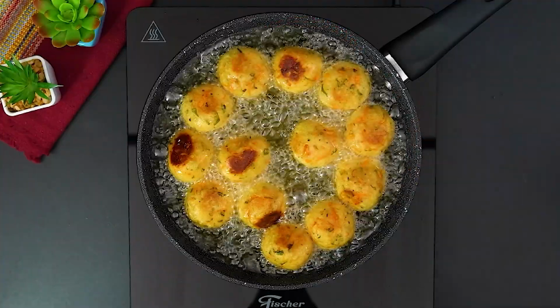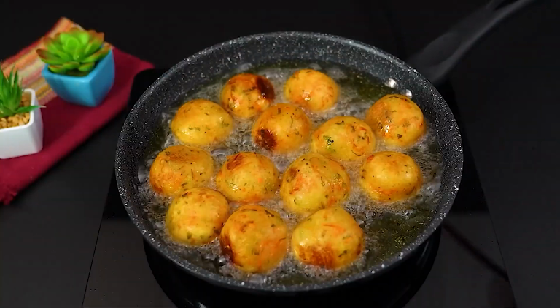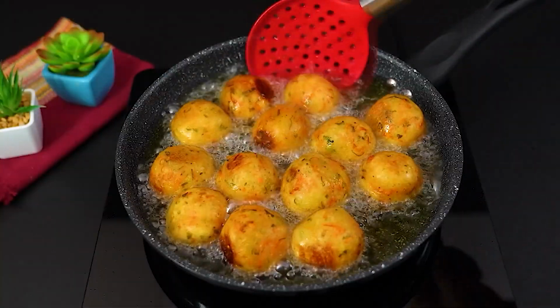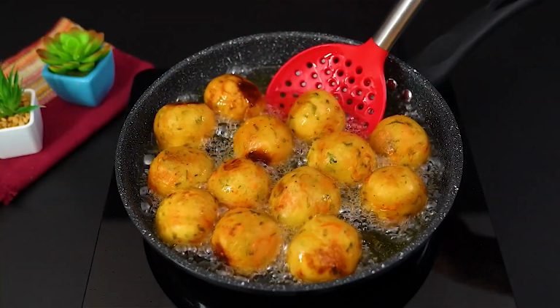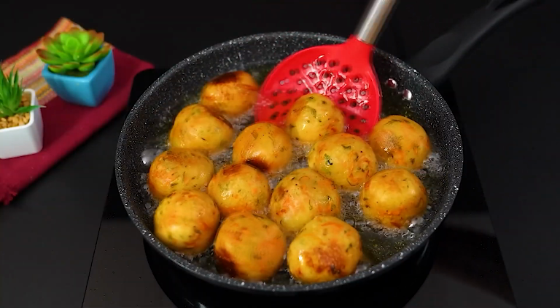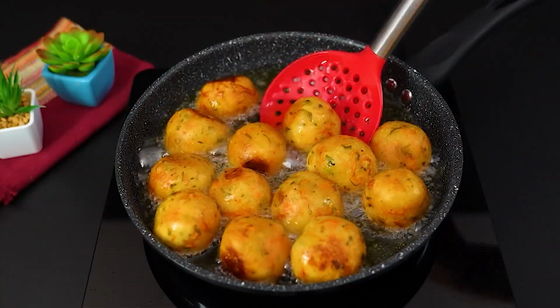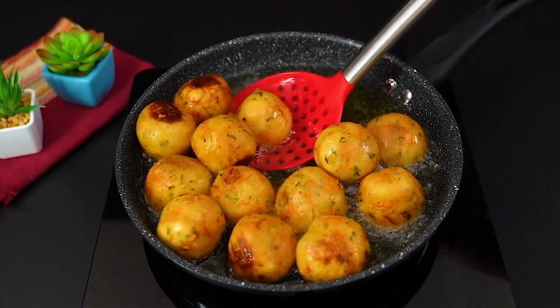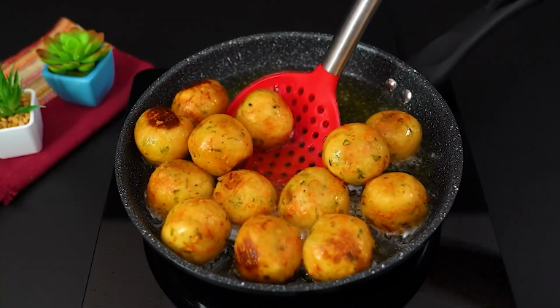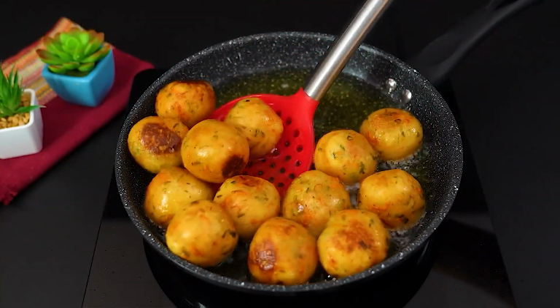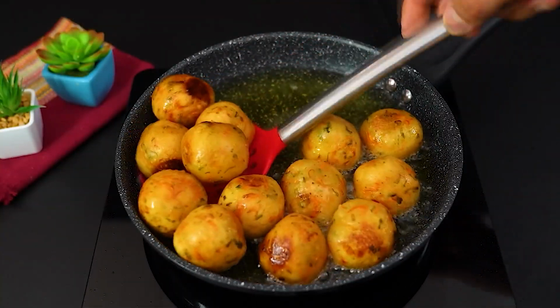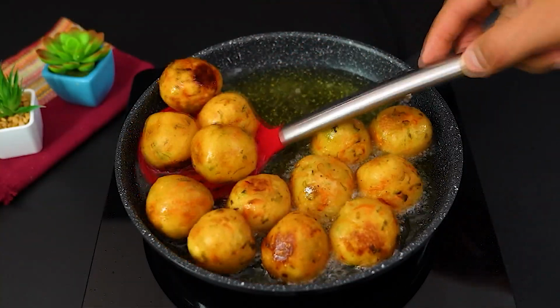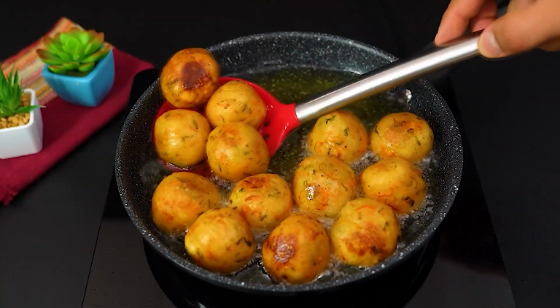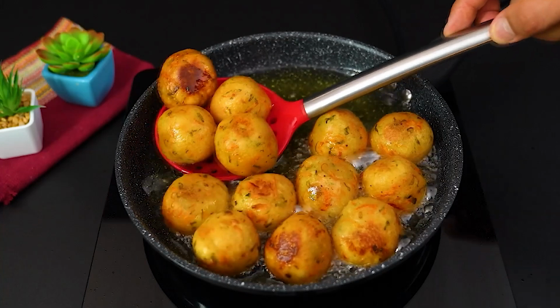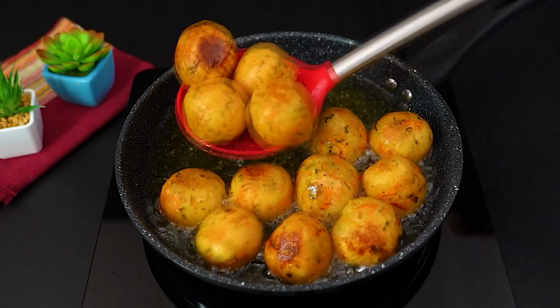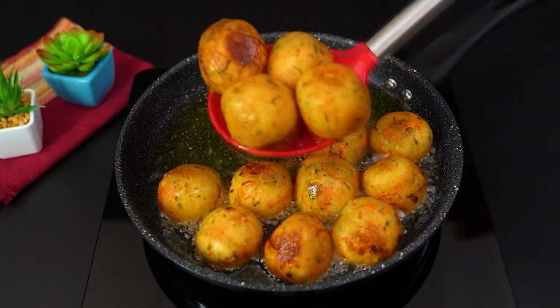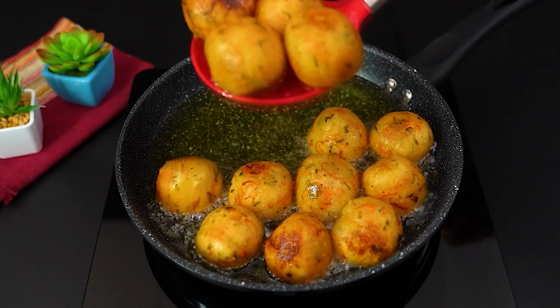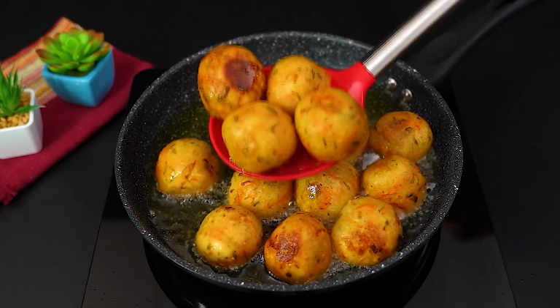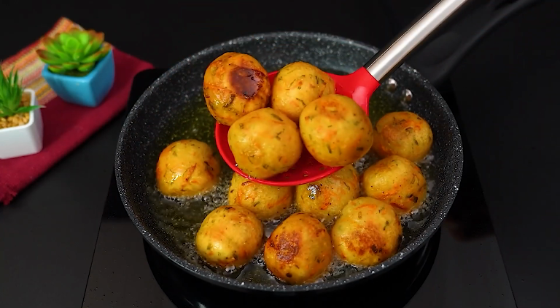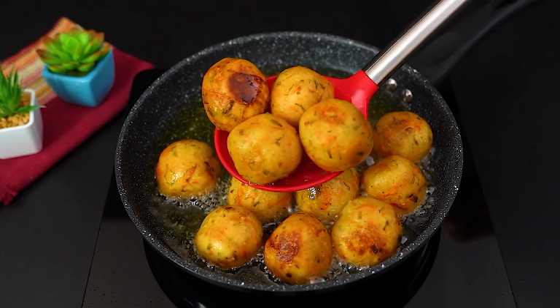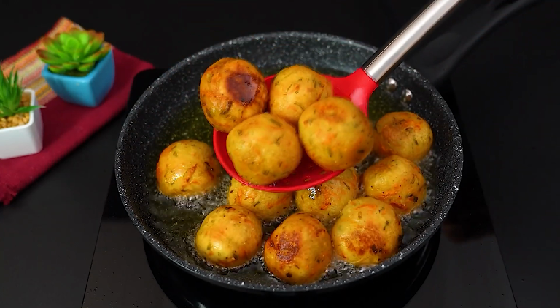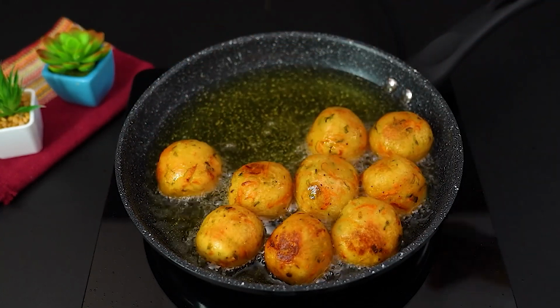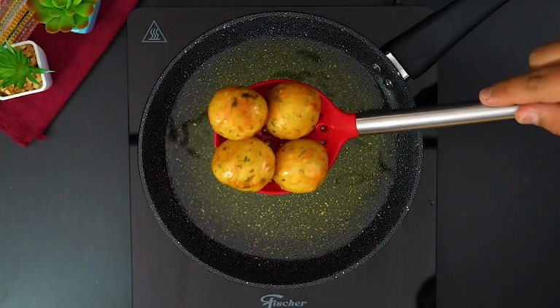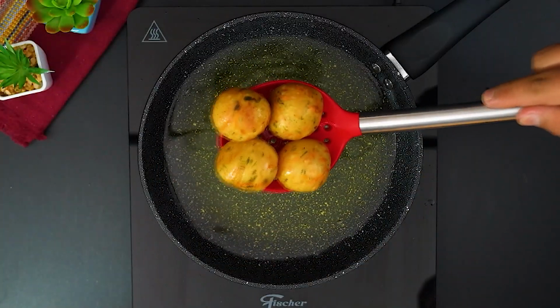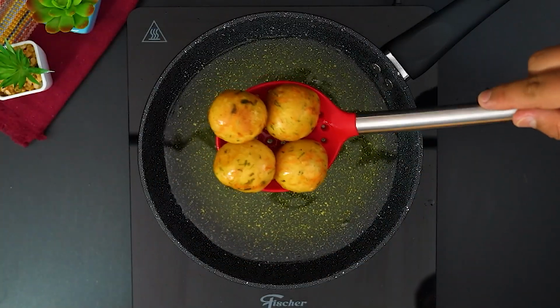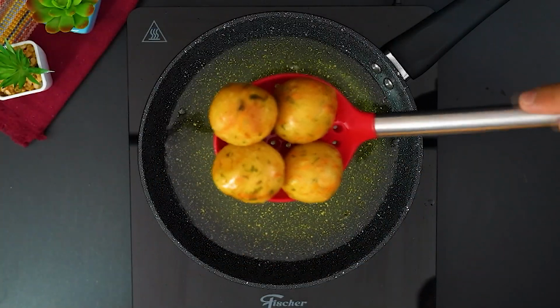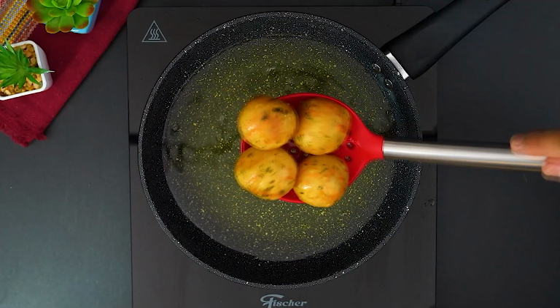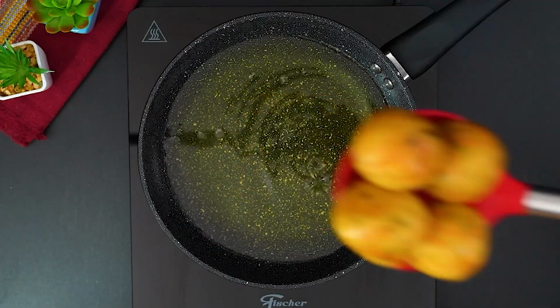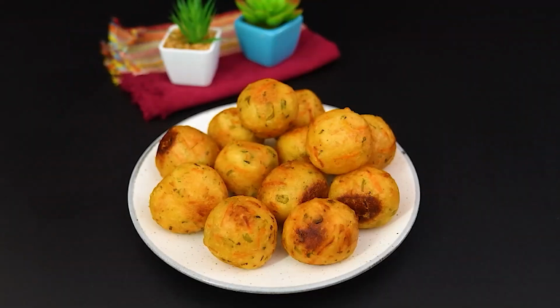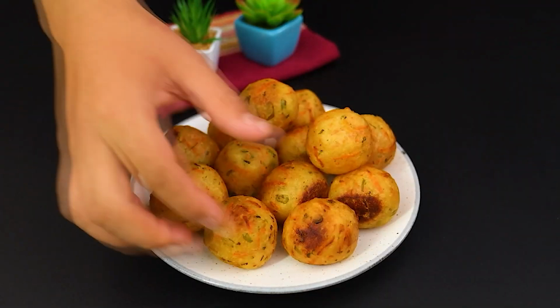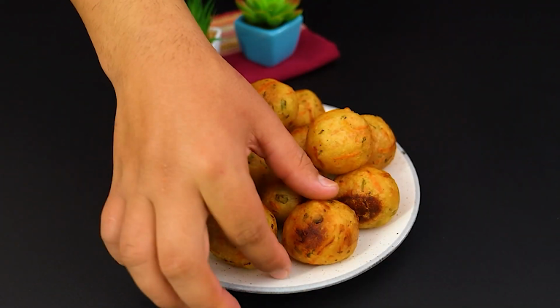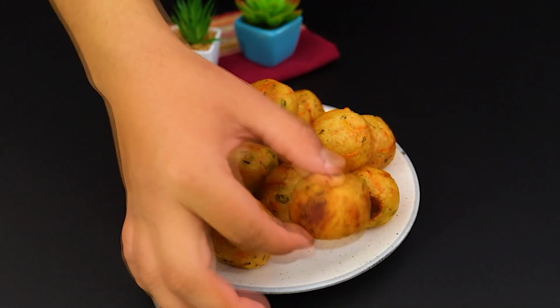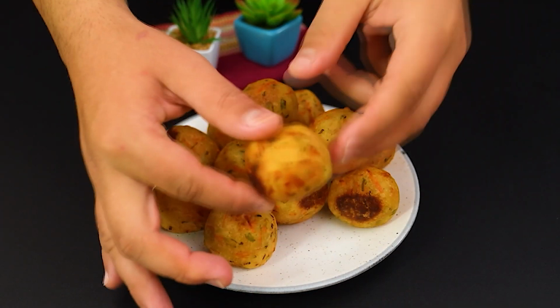What a spectacle, they turned out perfect. Let's remove them from the pan and serve. Our fried patties are ready, crispy on the outside and soft on the inside, just the way everyone loves.